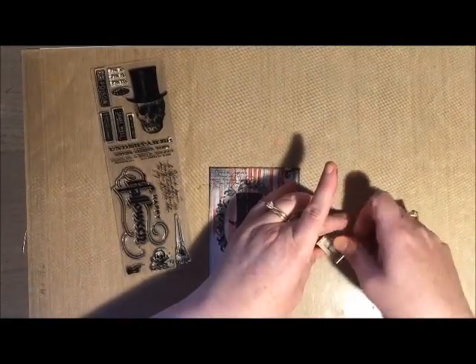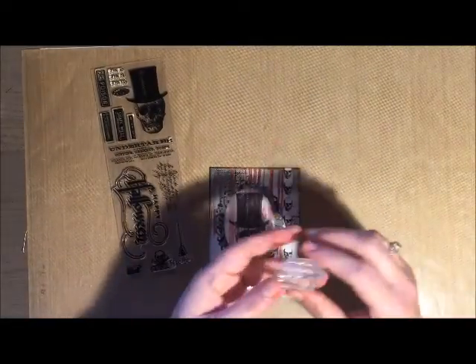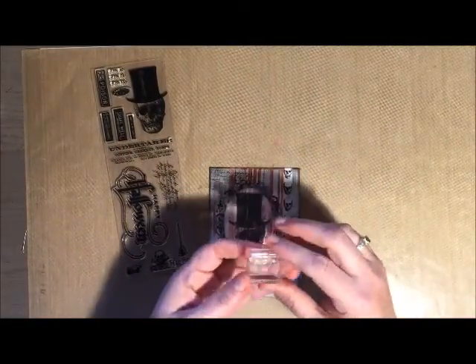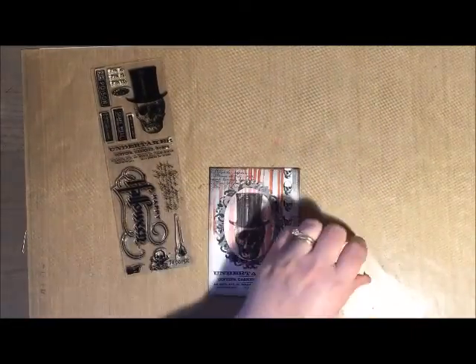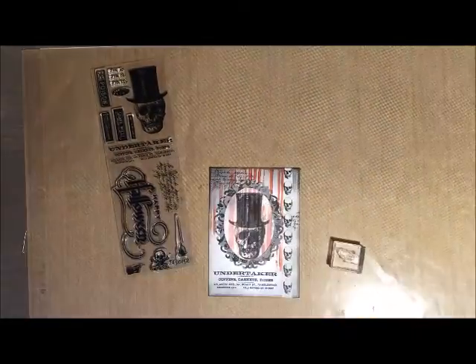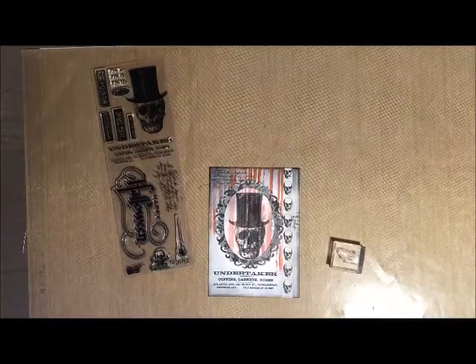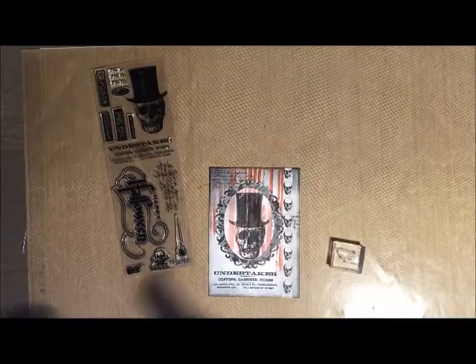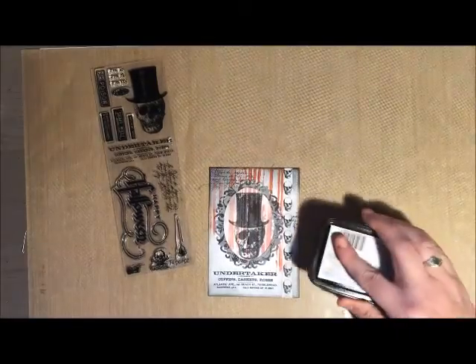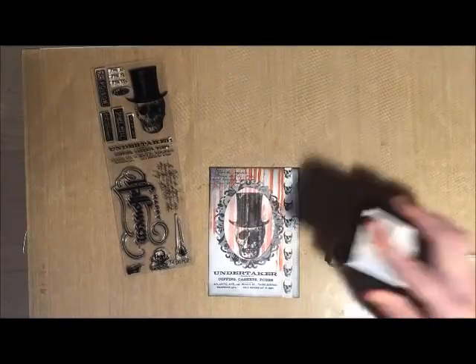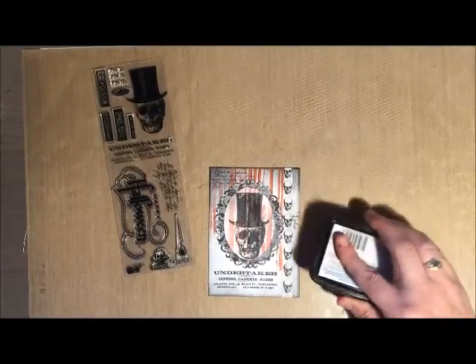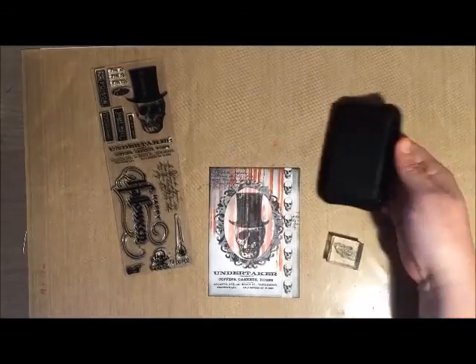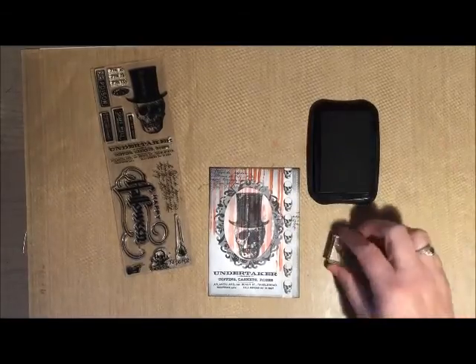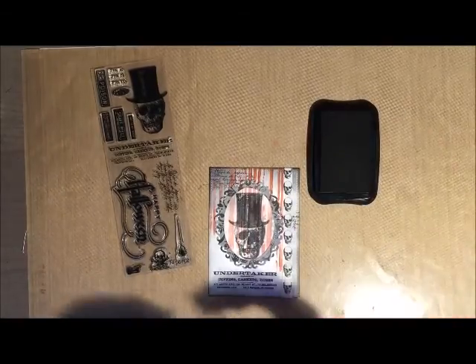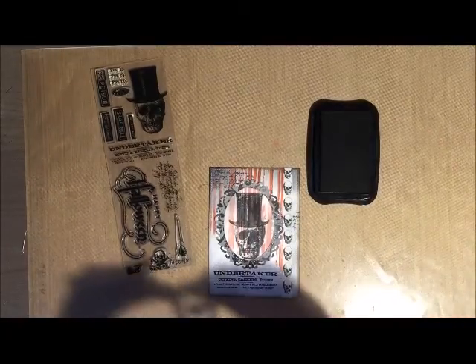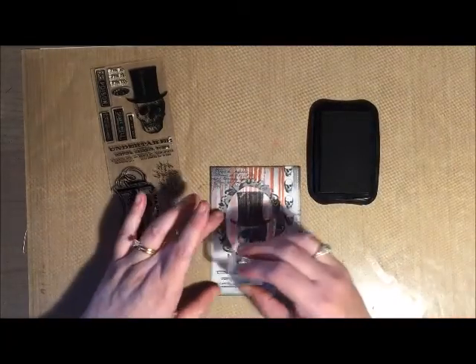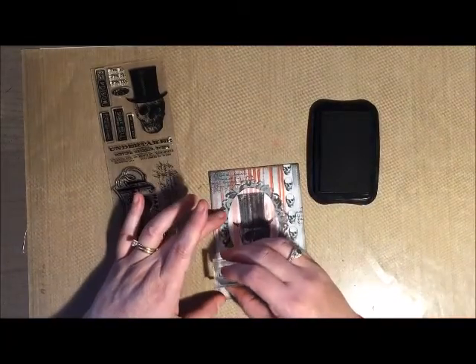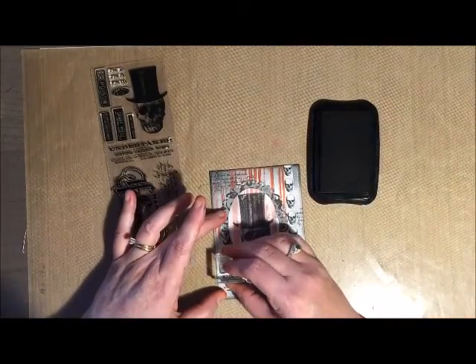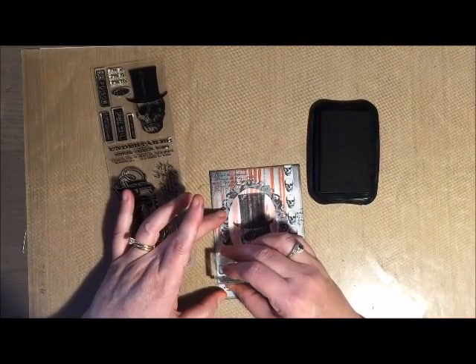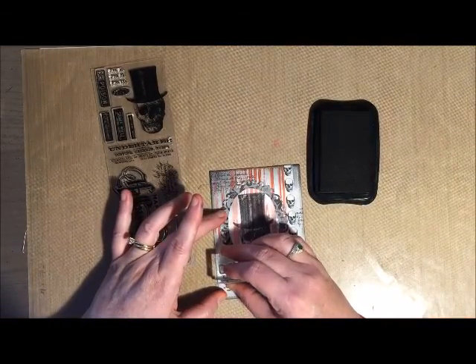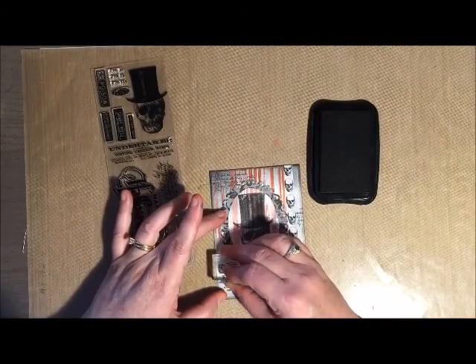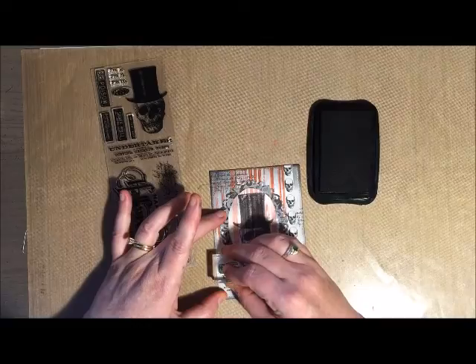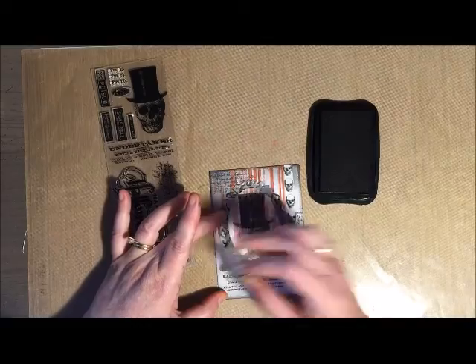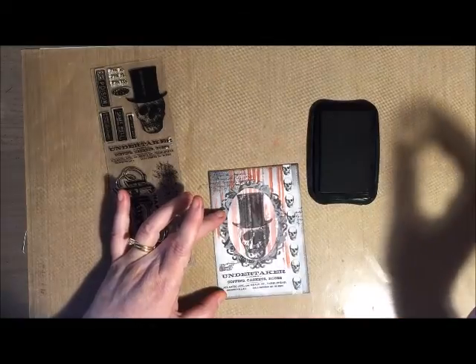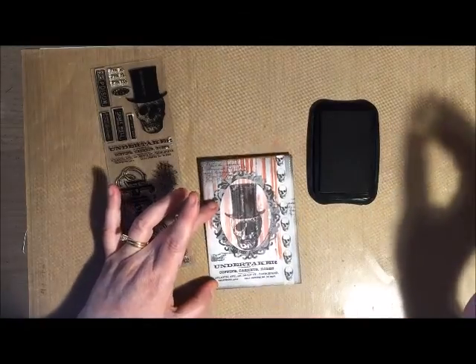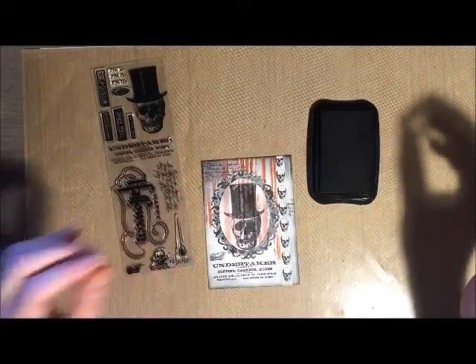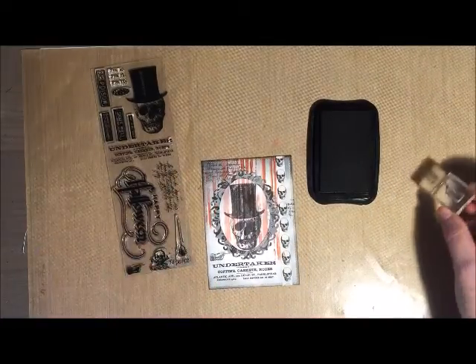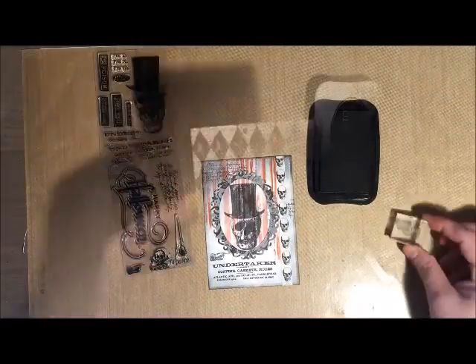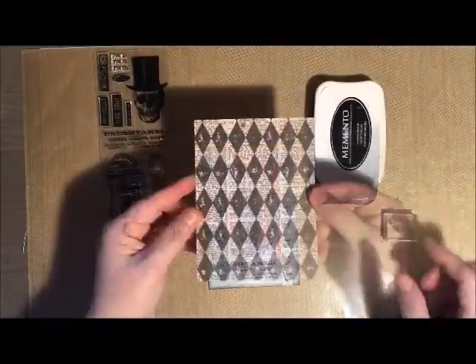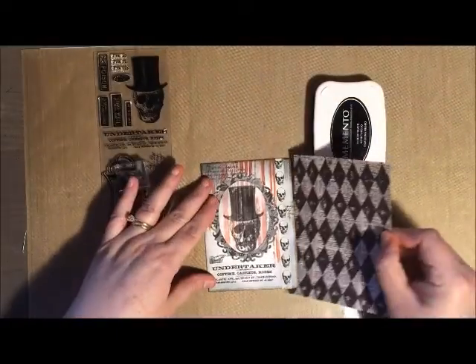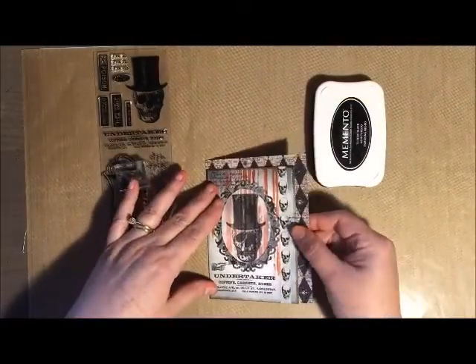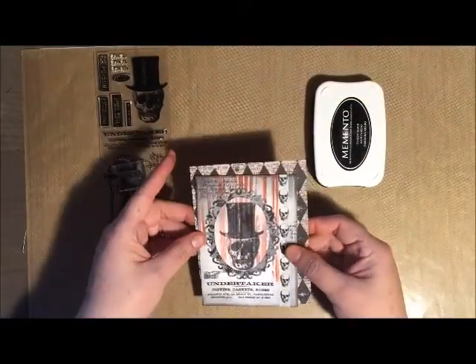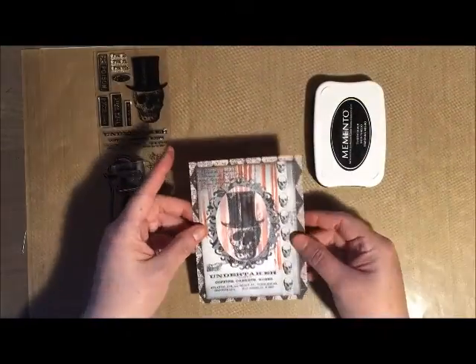If you don't have a Xyron machine, you're going to just want to make sure that you put the glue onto the frame portion — that way you won't have any evidence of it on your vellum.